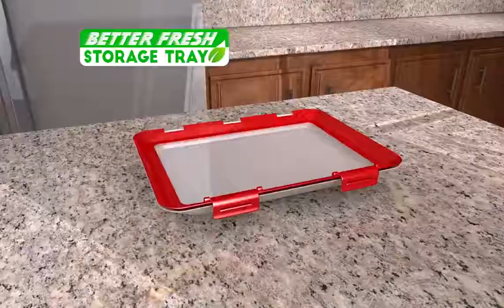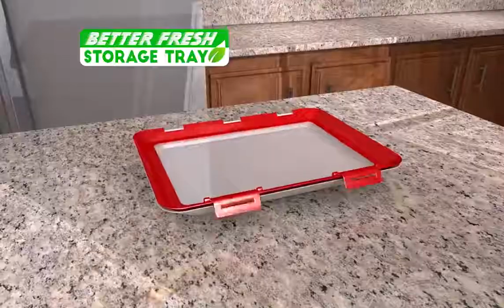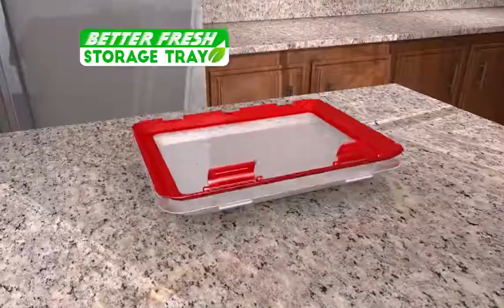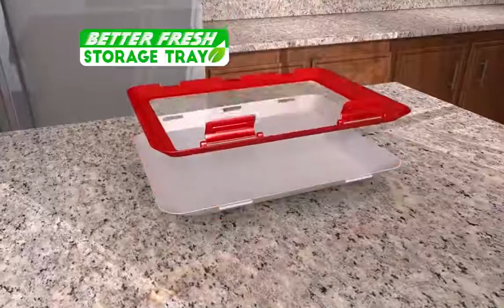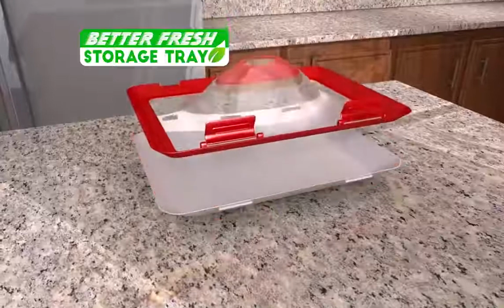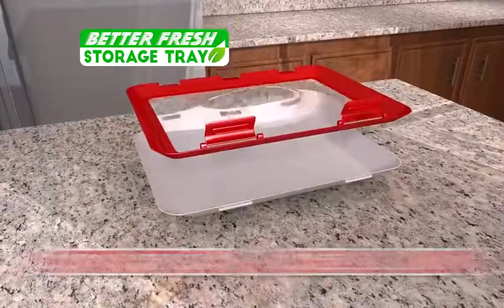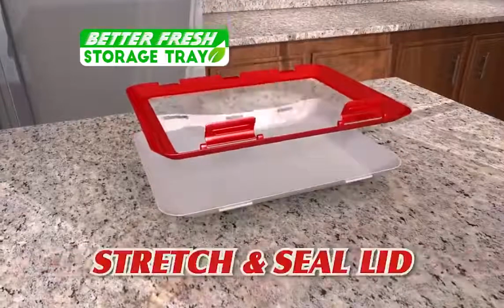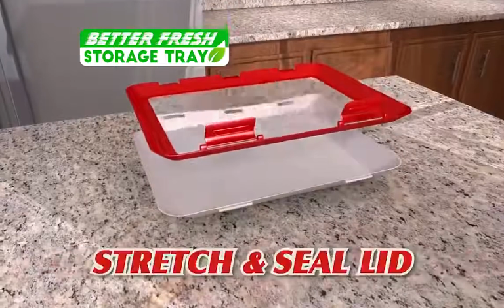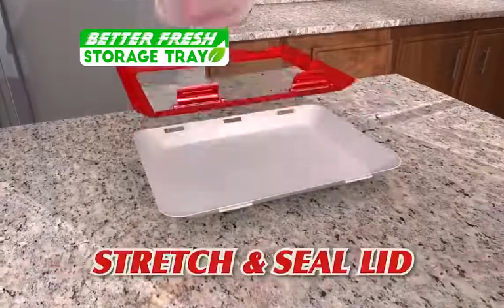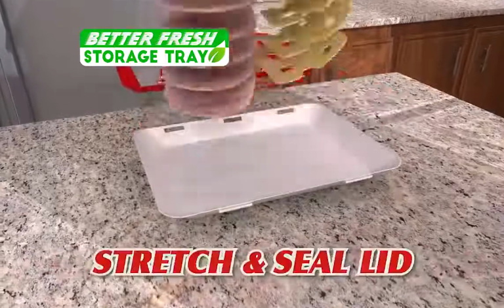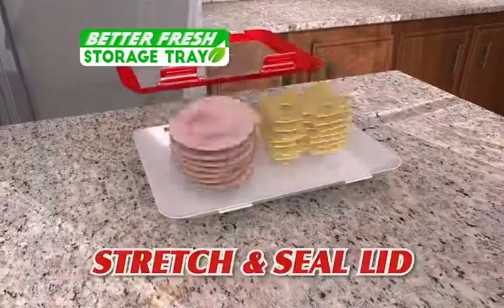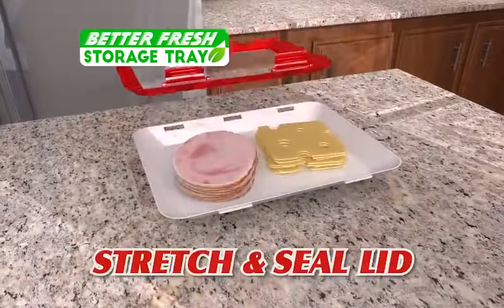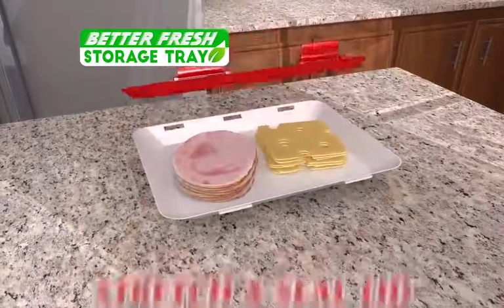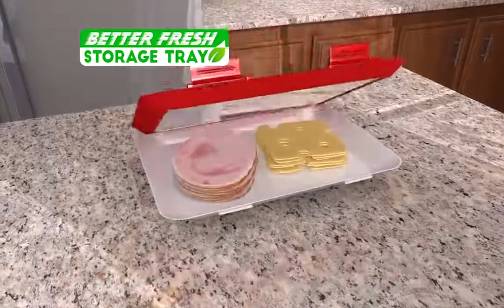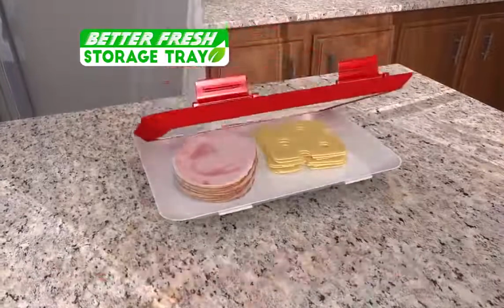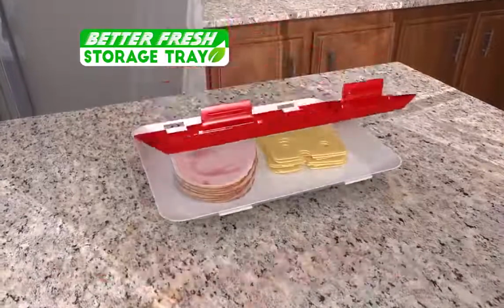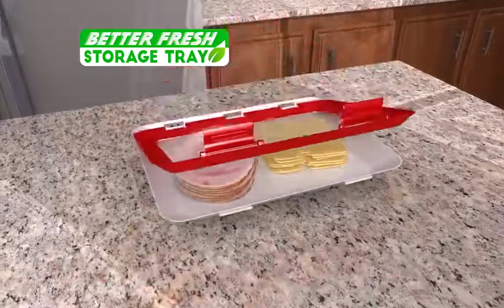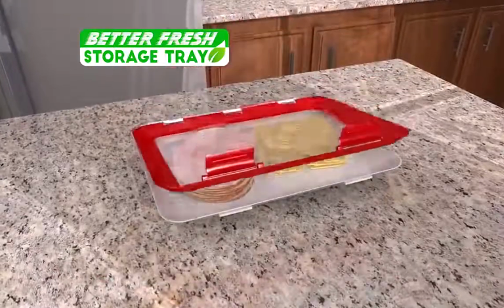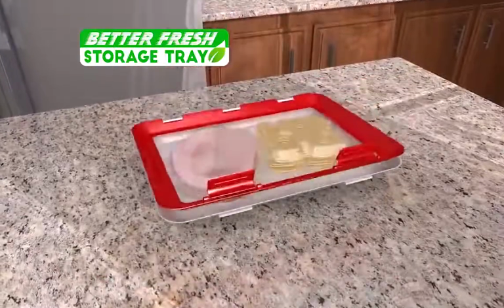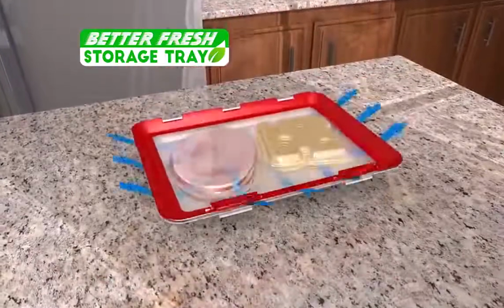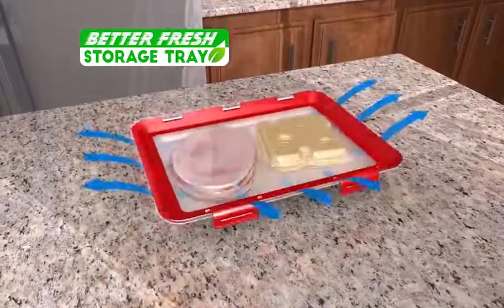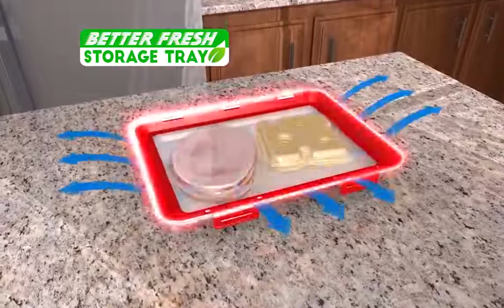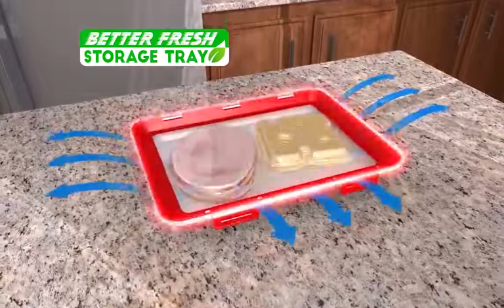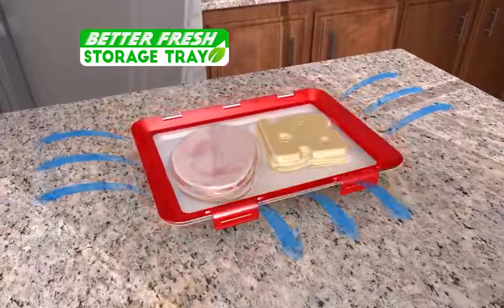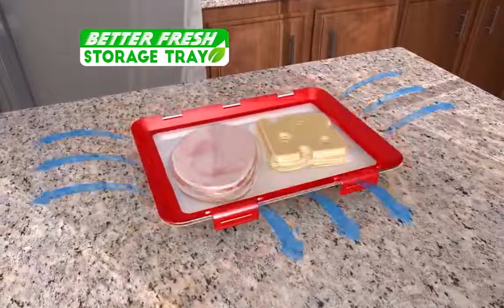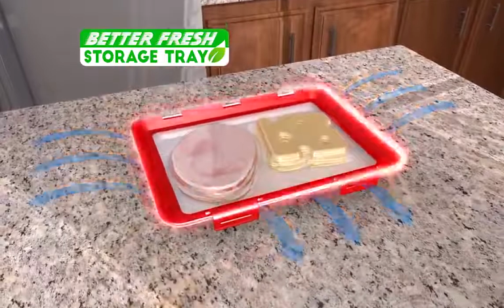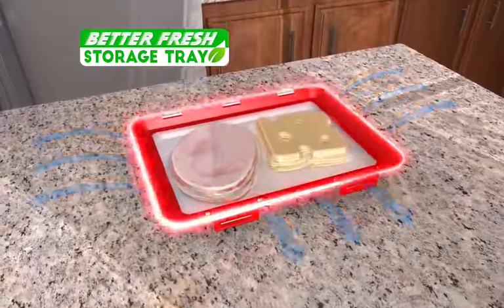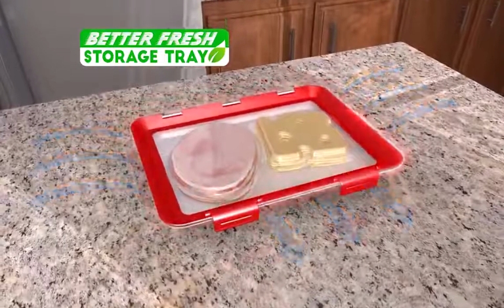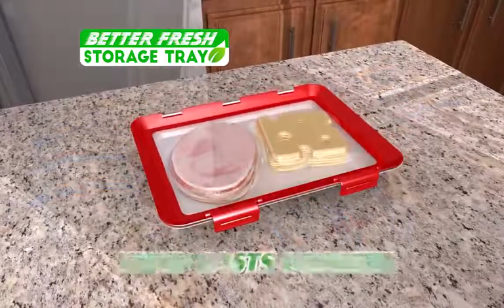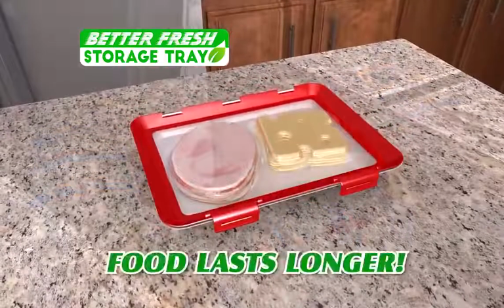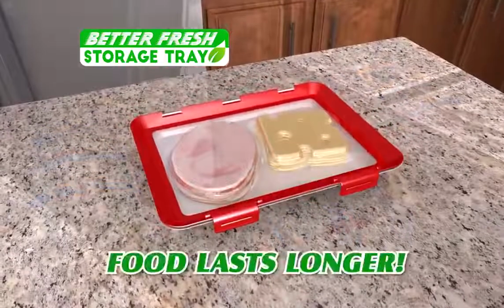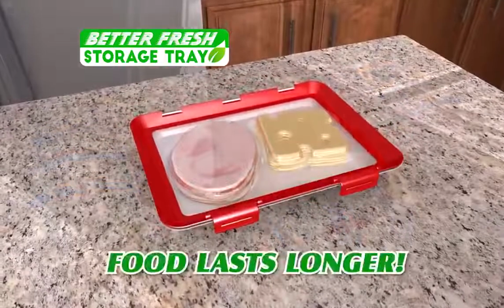Better Fresh Tray's secret is the stretch-and-seal lid that flexes to conform to the shape of your food and pushes air out for an airtight seal that helps food last longer.